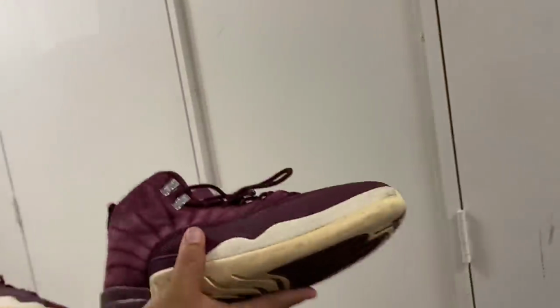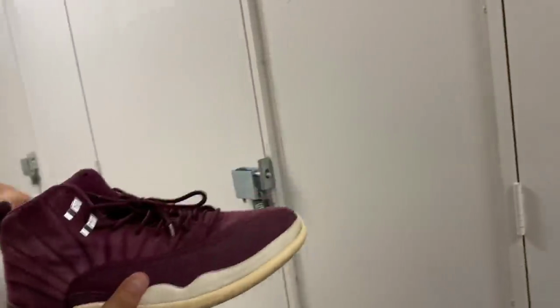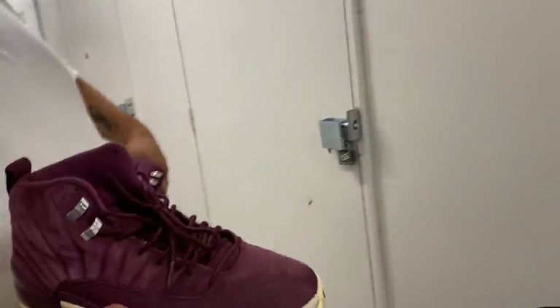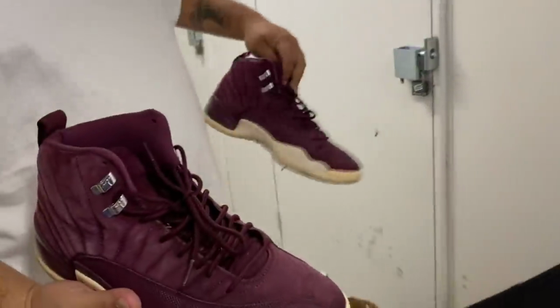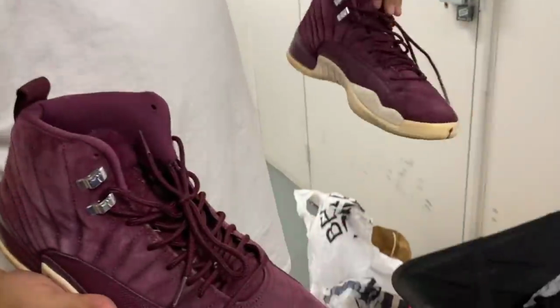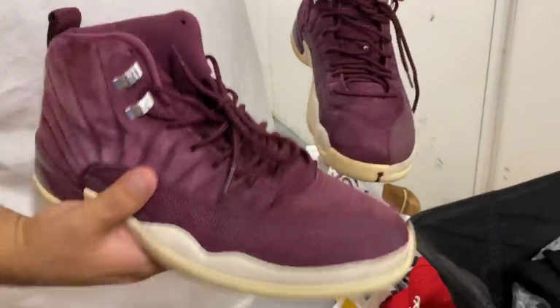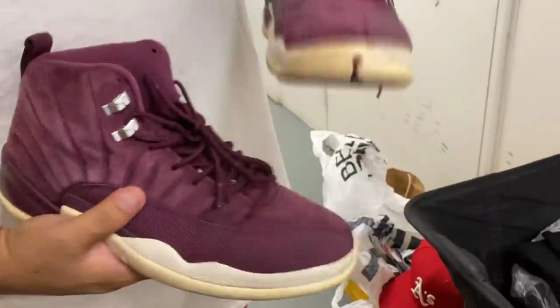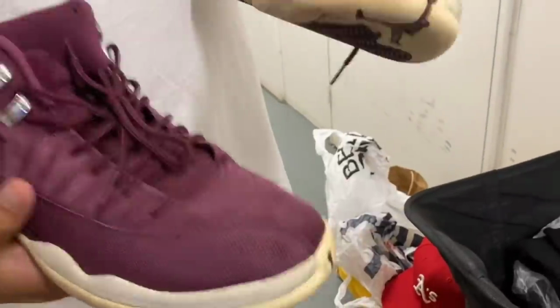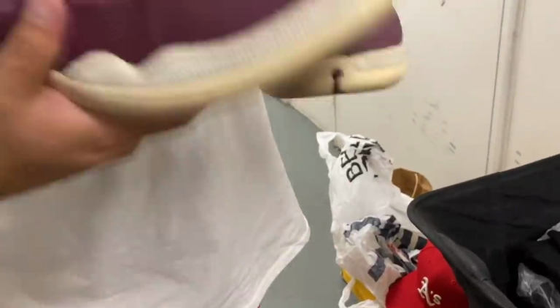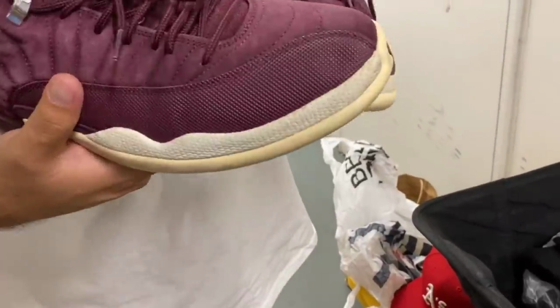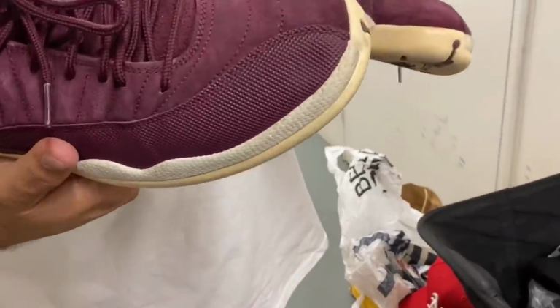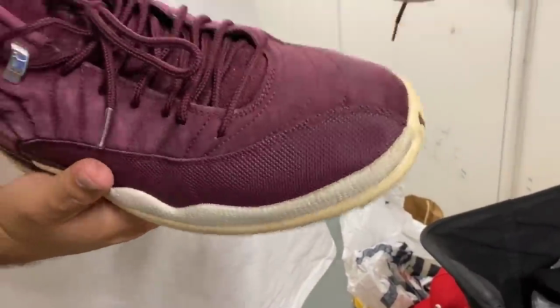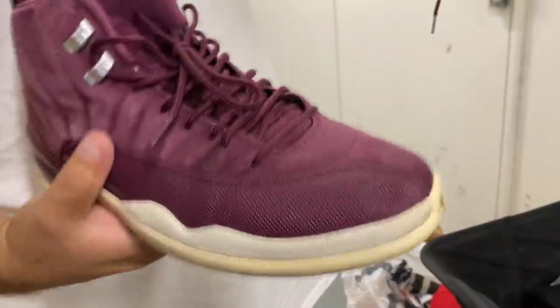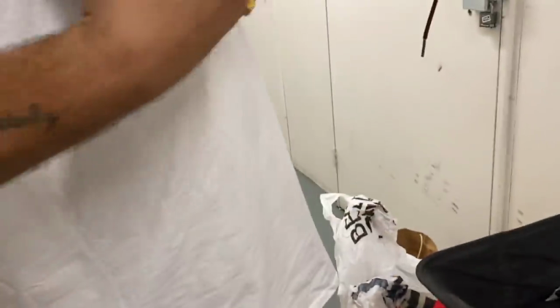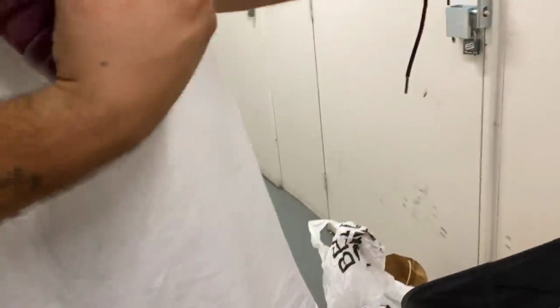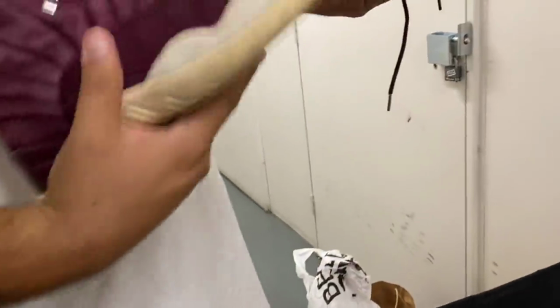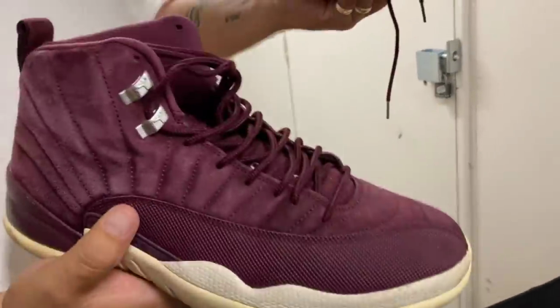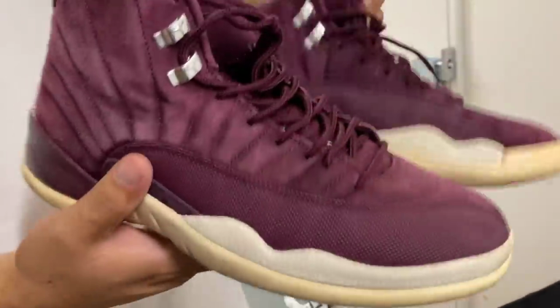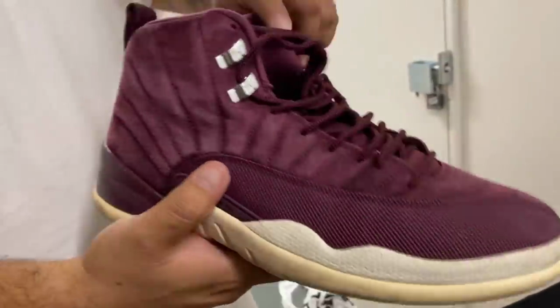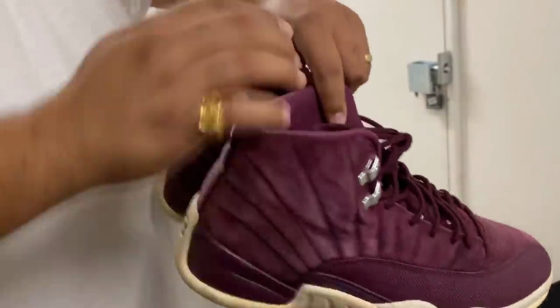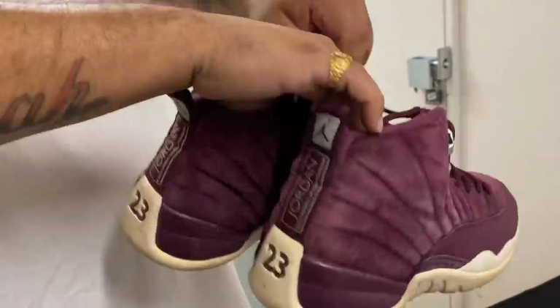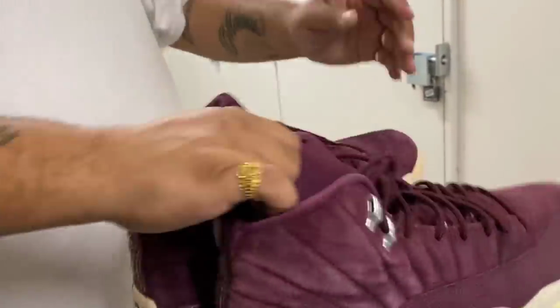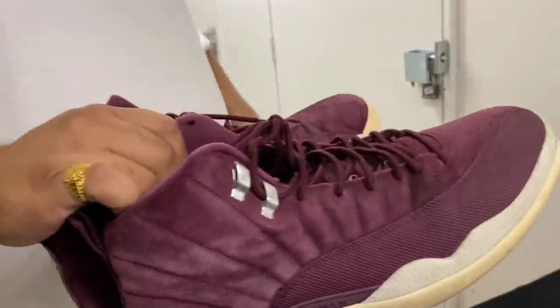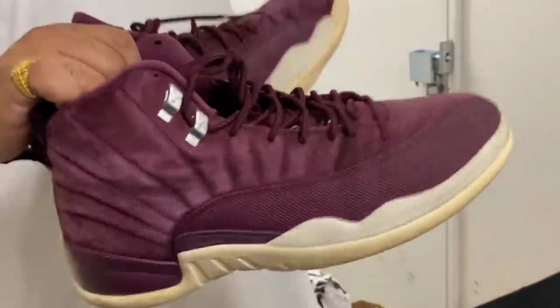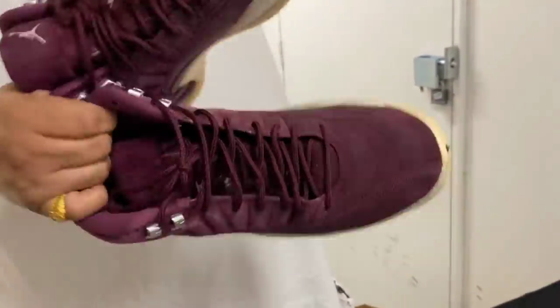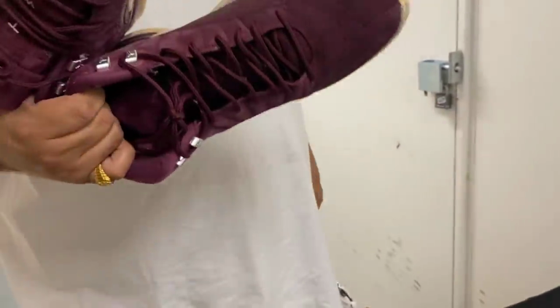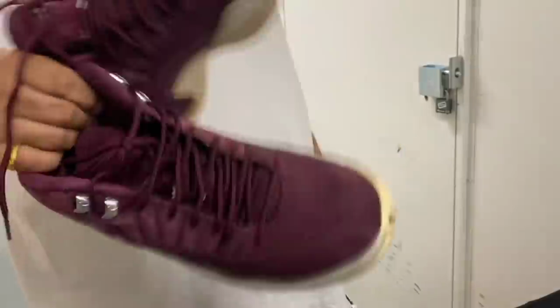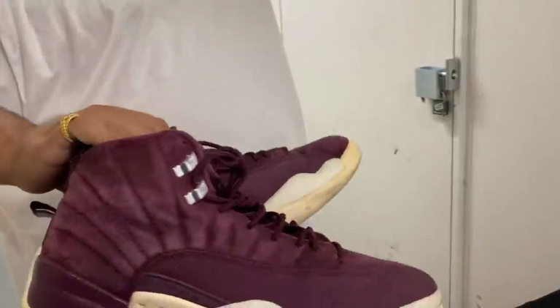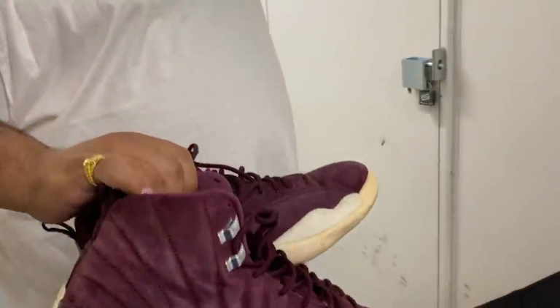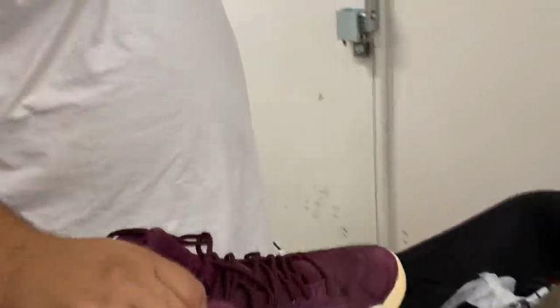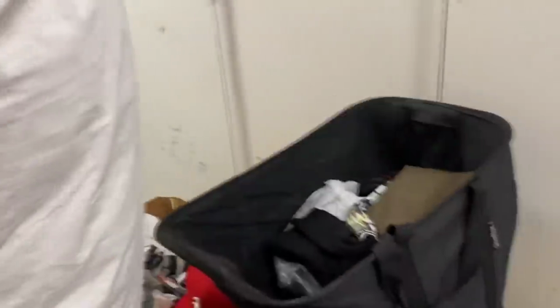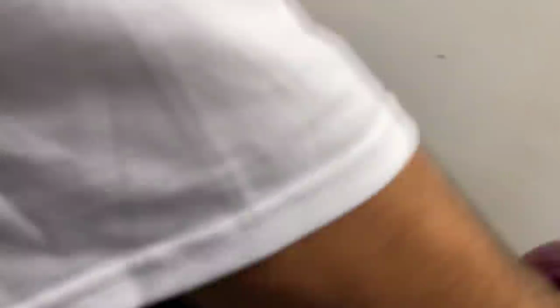Oh, Jays! Those are a little worn, but you know what? People bring this stuff back. Jays don't lose their value, even if they're like ripping. Those are cool — let's put those with the Jays.